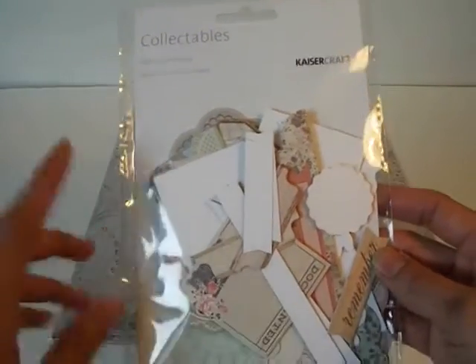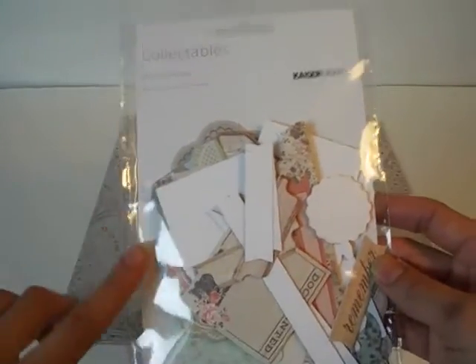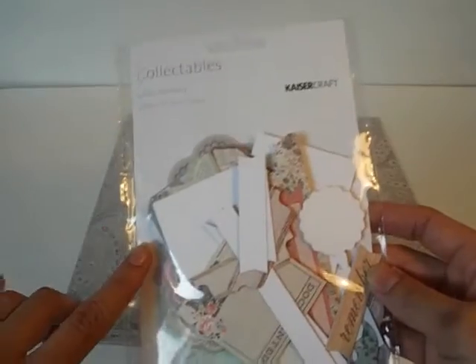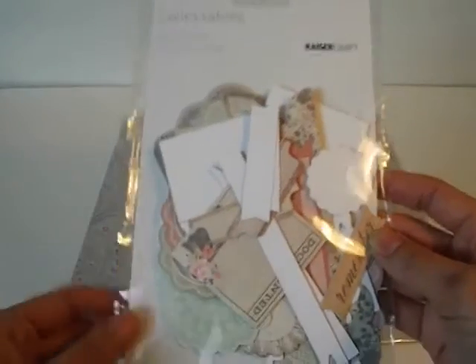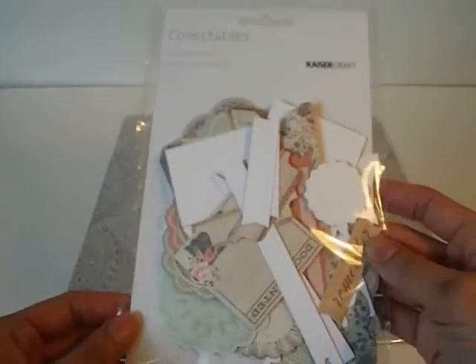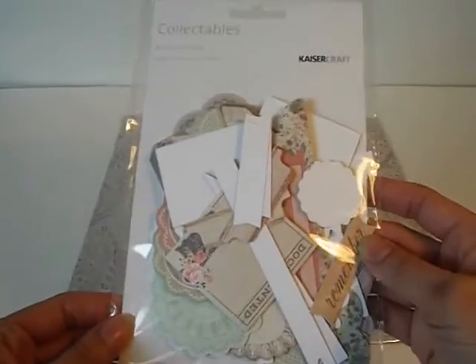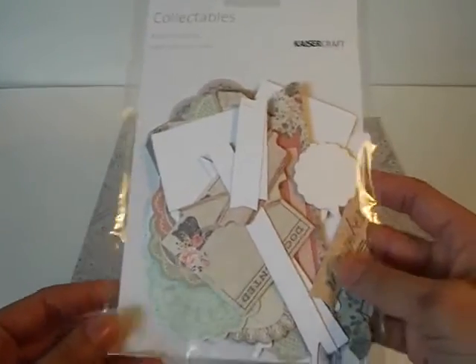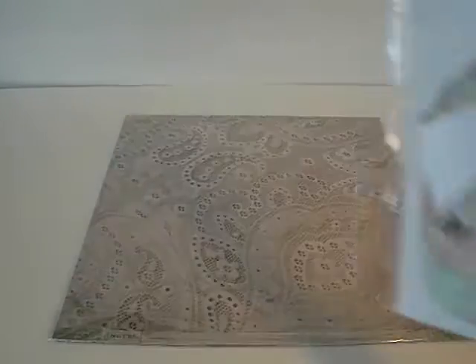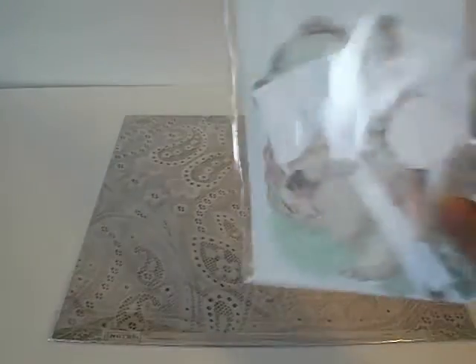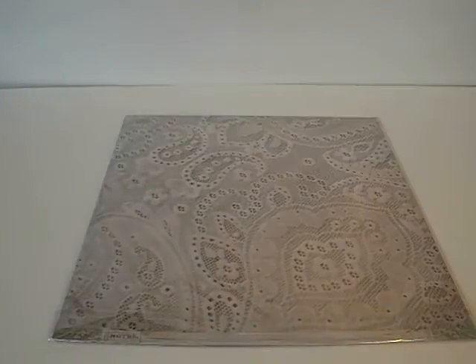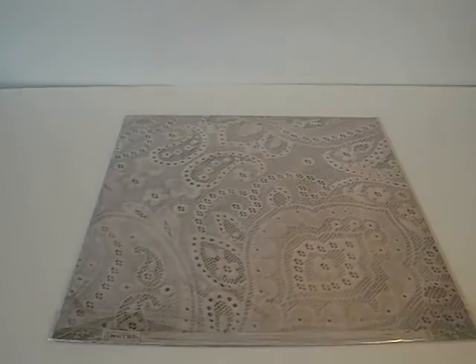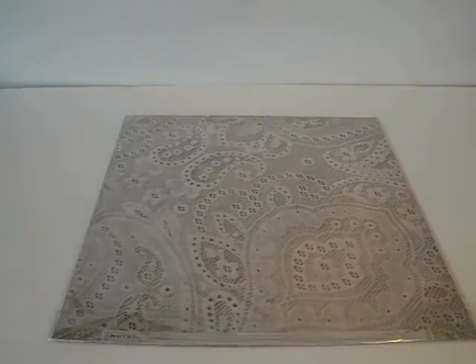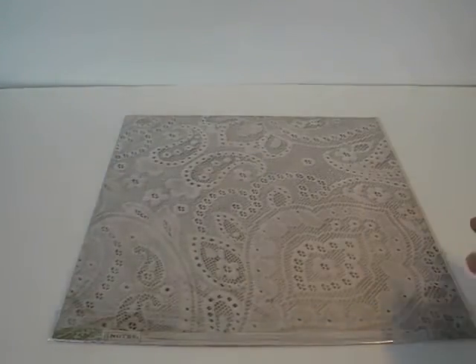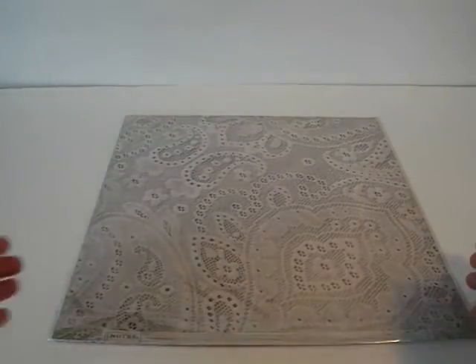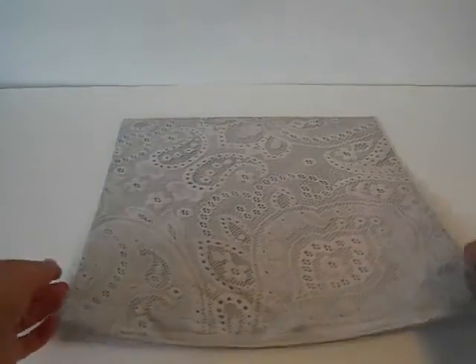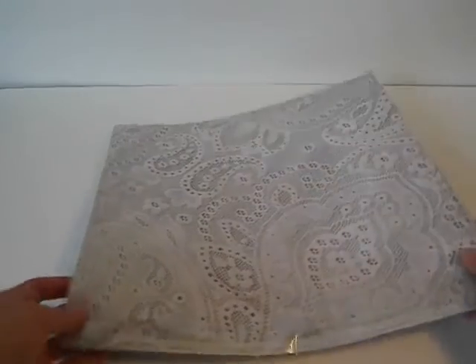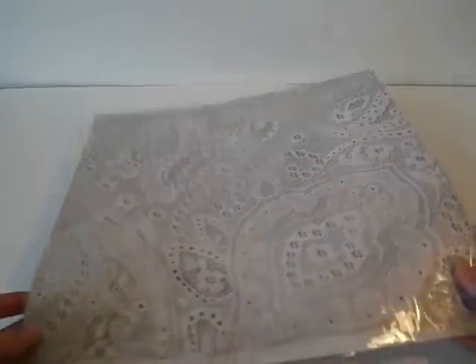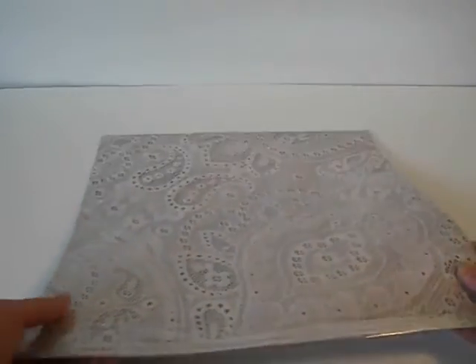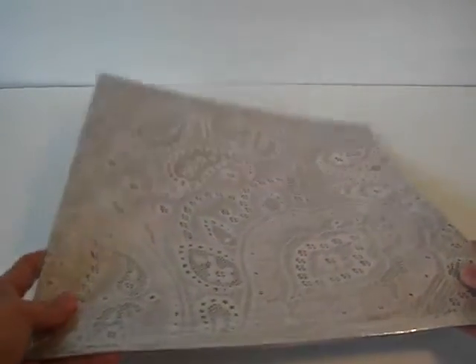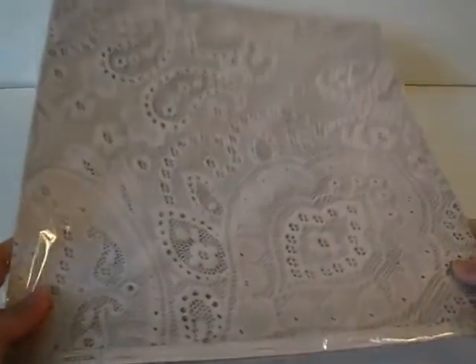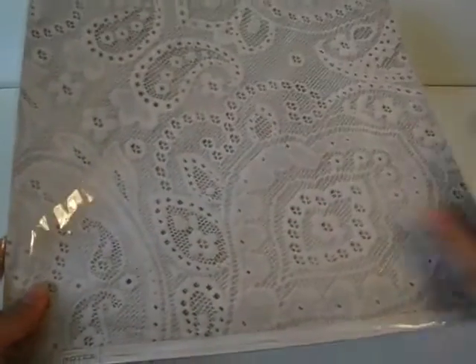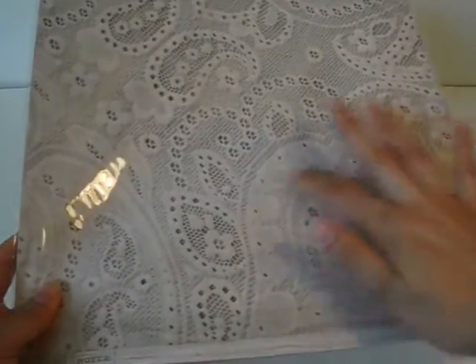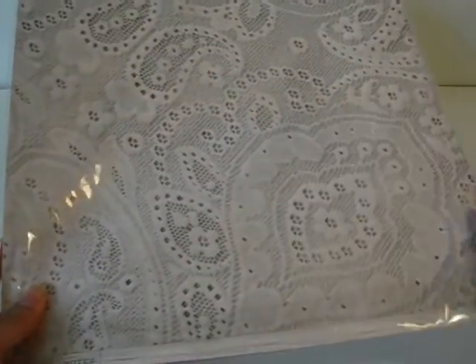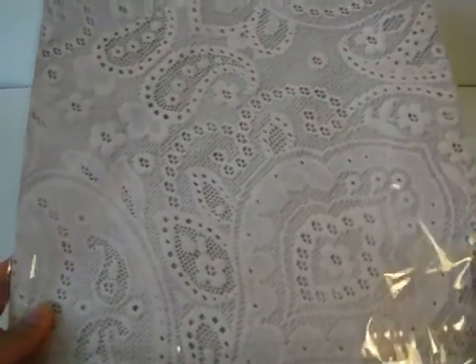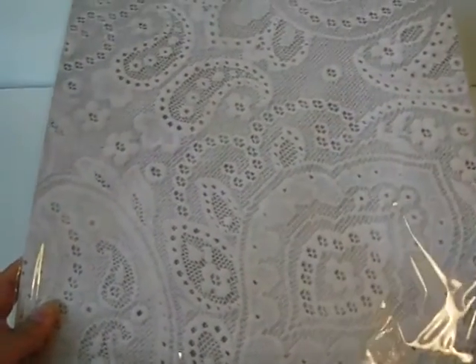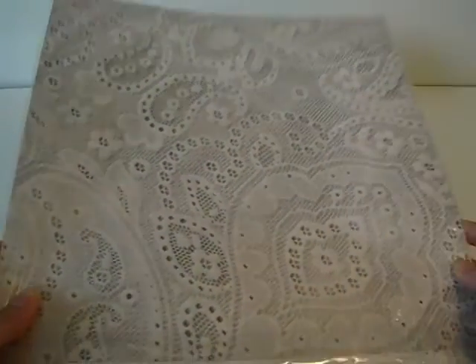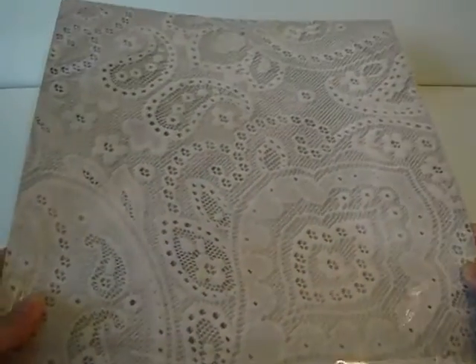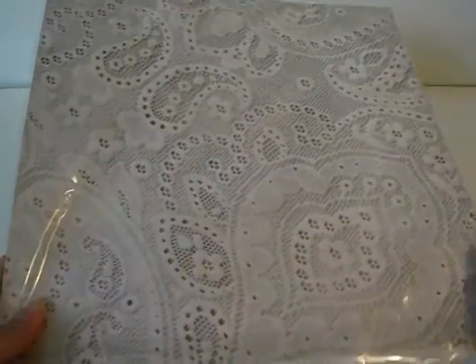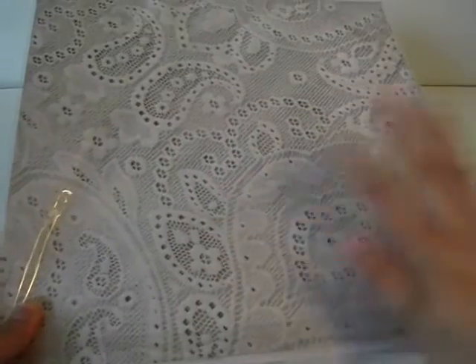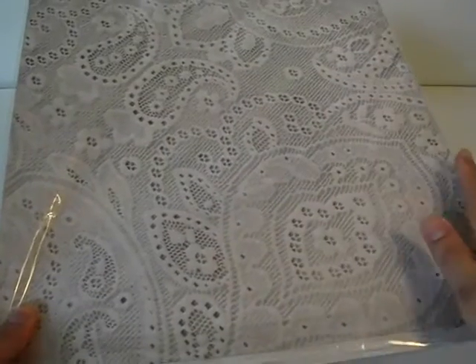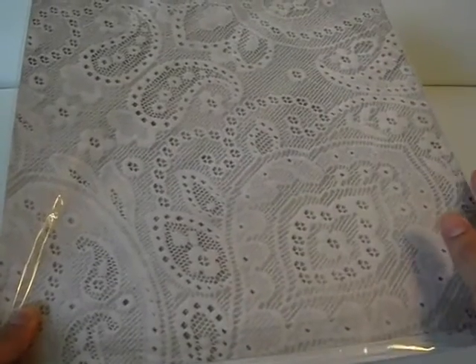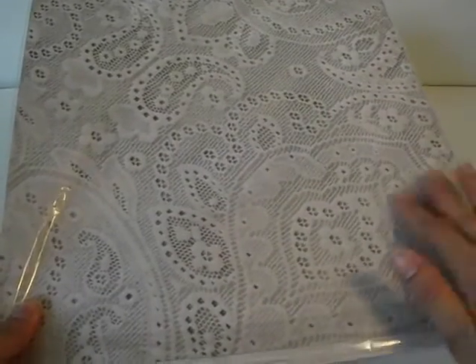These are the collectibles that I did use in my project — you get a ton of them. And then this is the paper collection, the Rustic Harmony by Kaiser Craft. These are just single sheets, and it's an absolutely gorgeous collection.